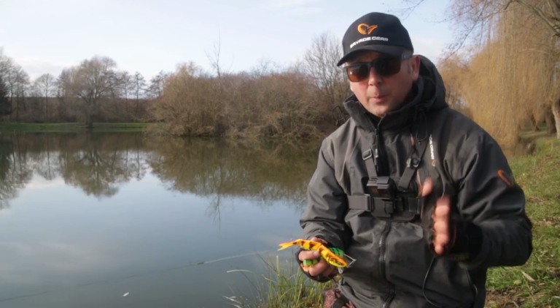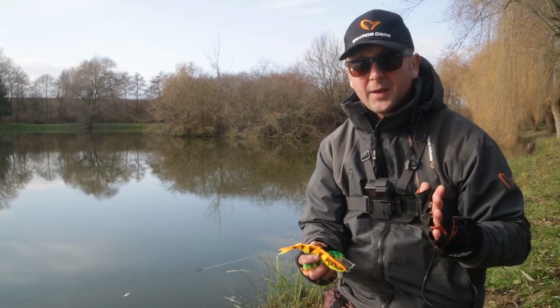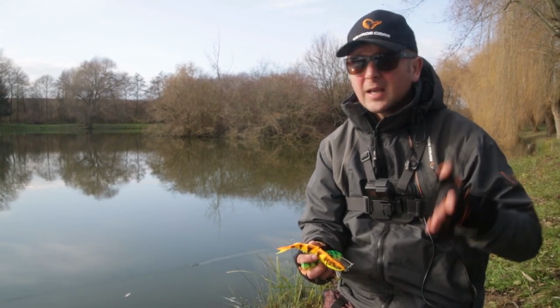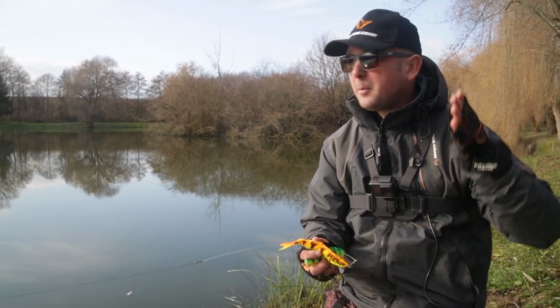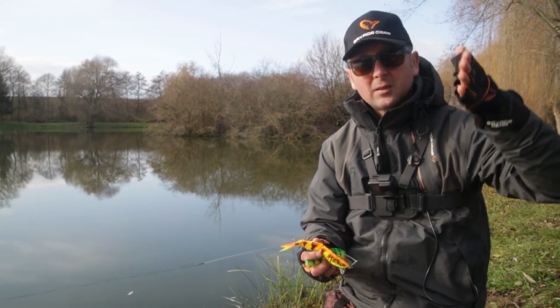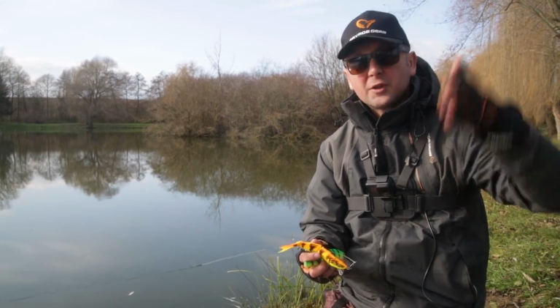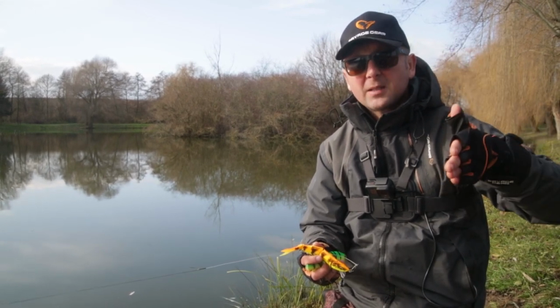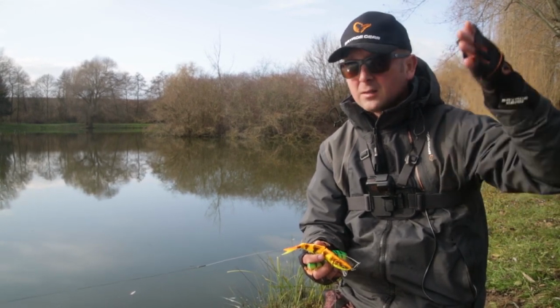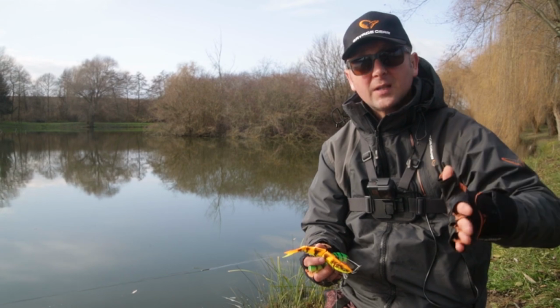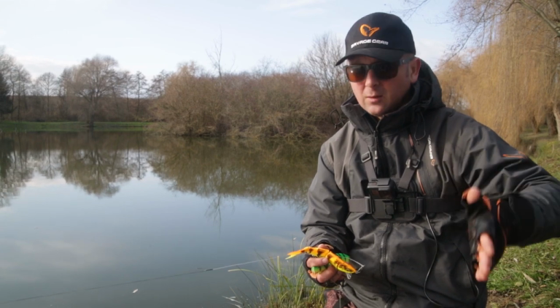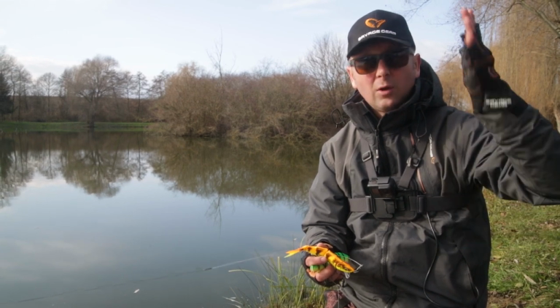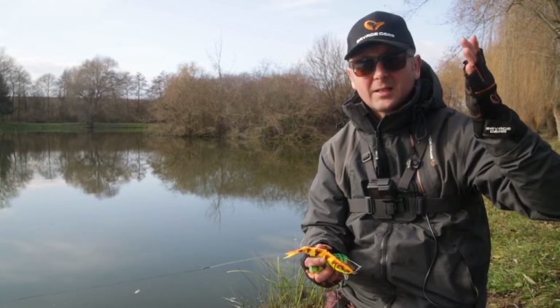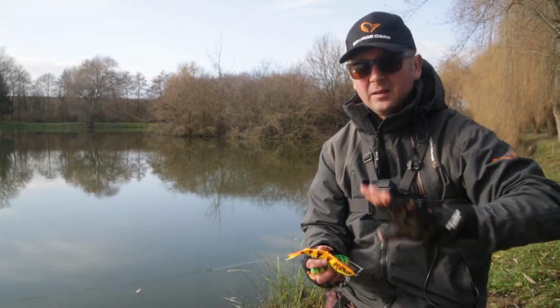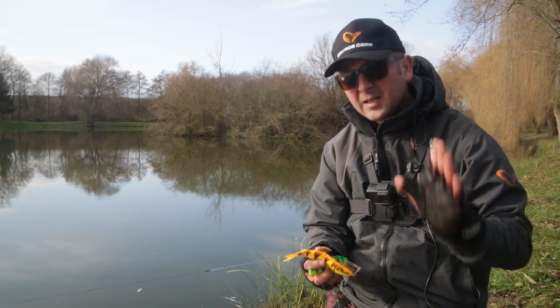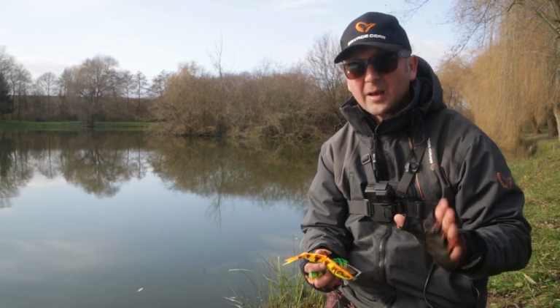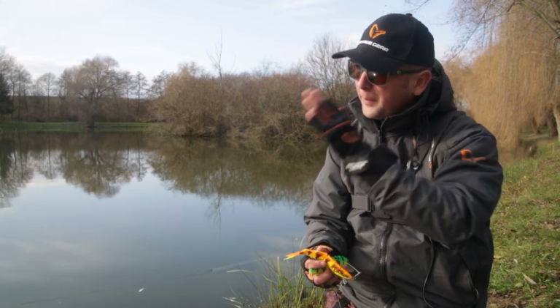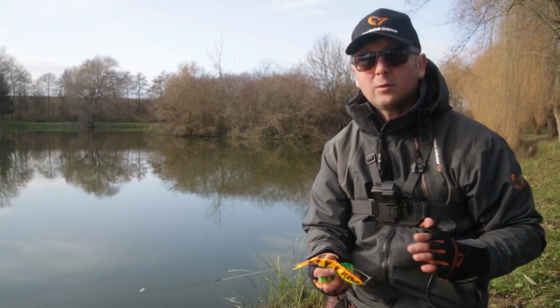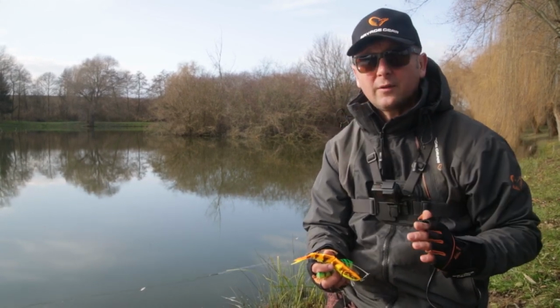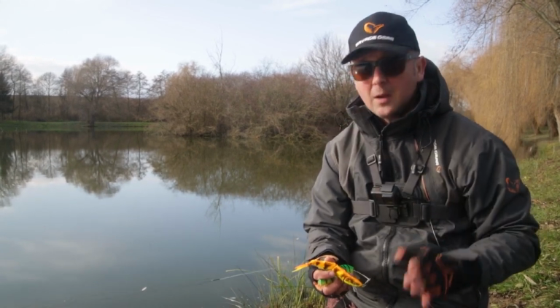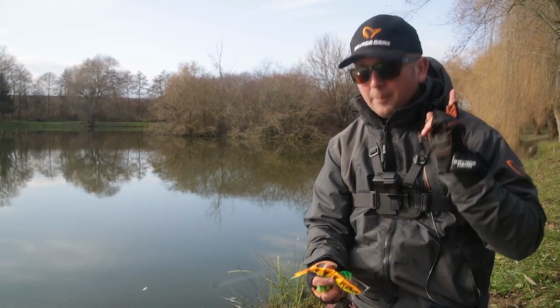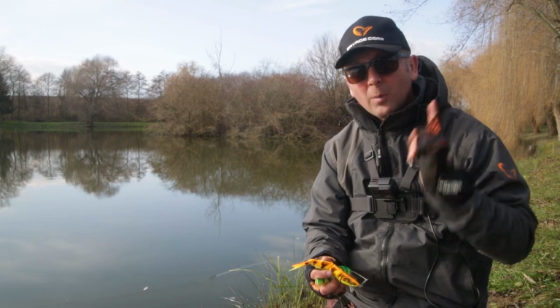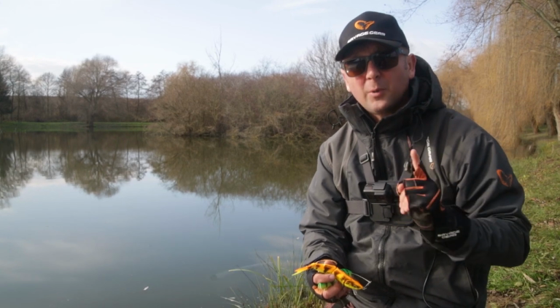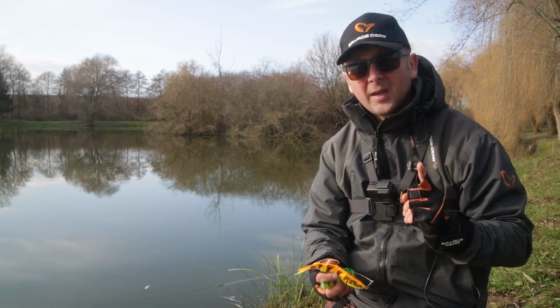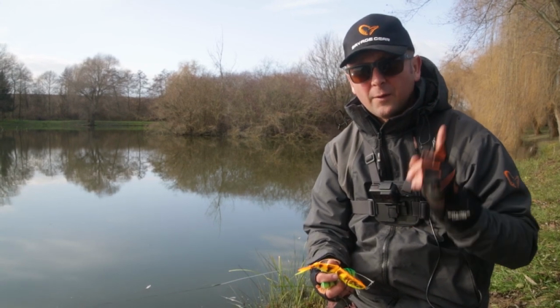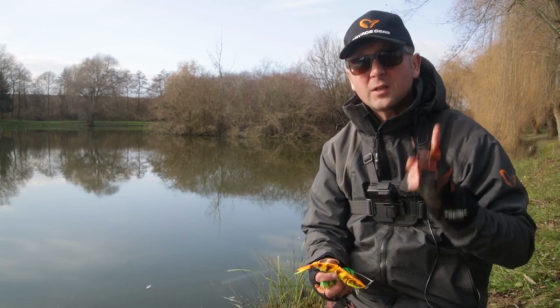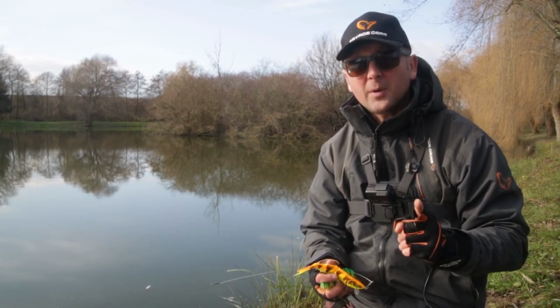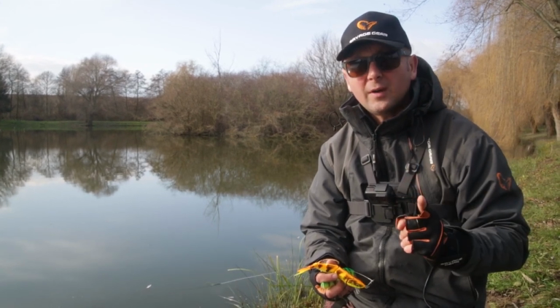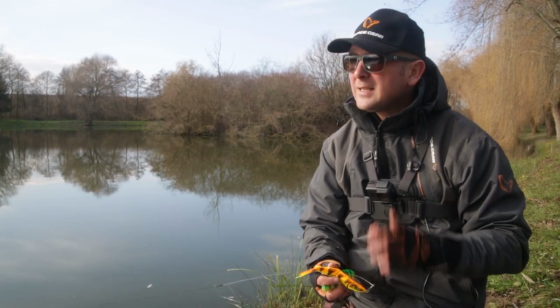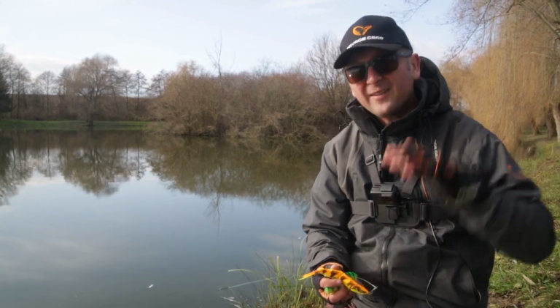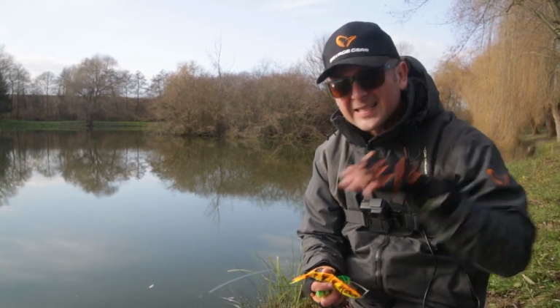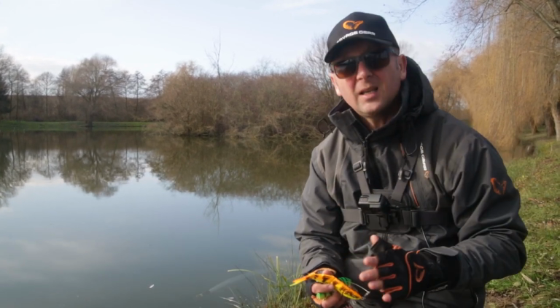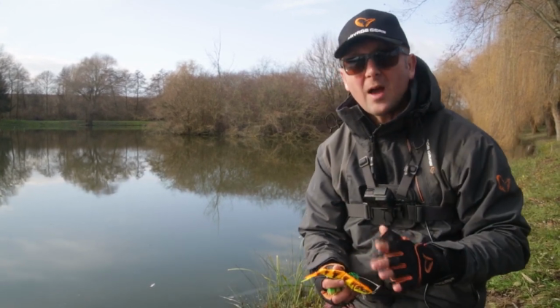The important thing is that the bait sort of suspends, slow sinks, or slow rises. It doesn't matter — it depends on the water you're fishing. But the most important thing when fishing stop and go retrieve is to have slack in your line.